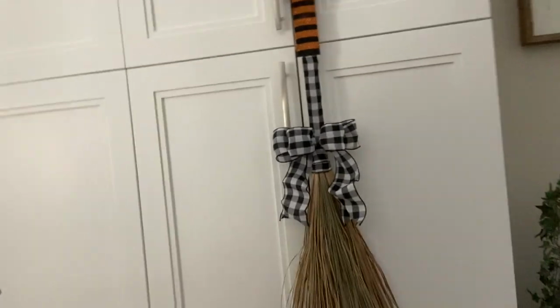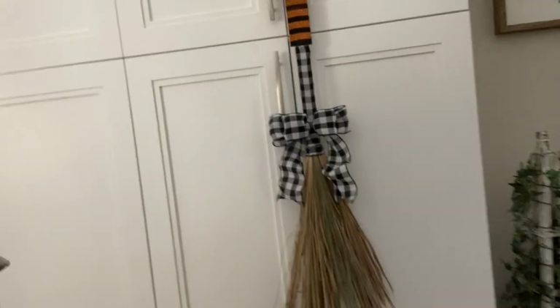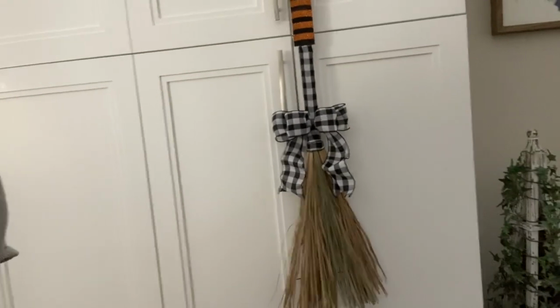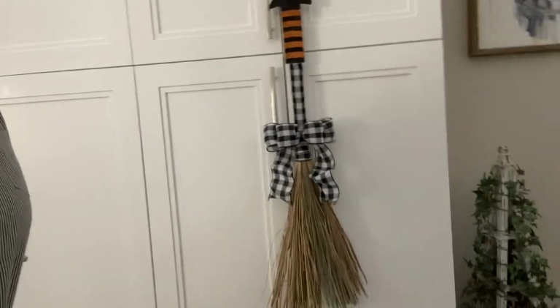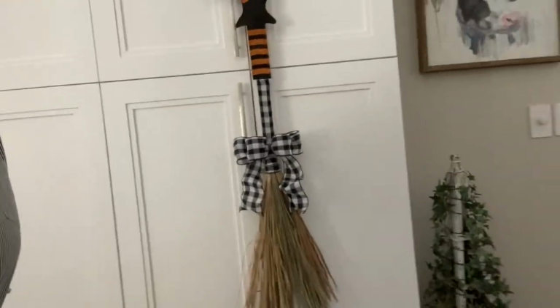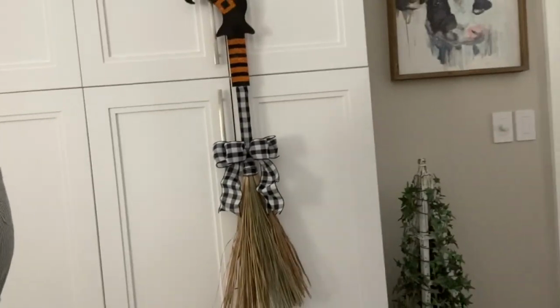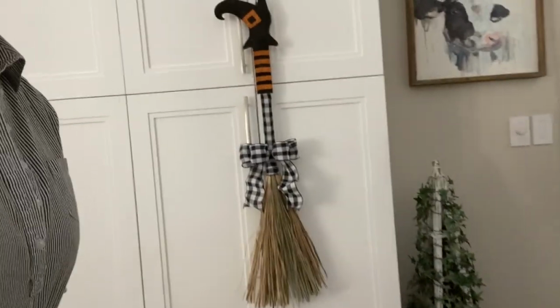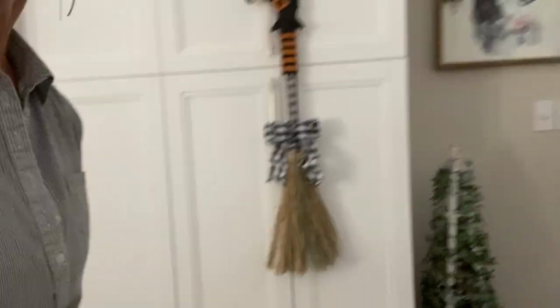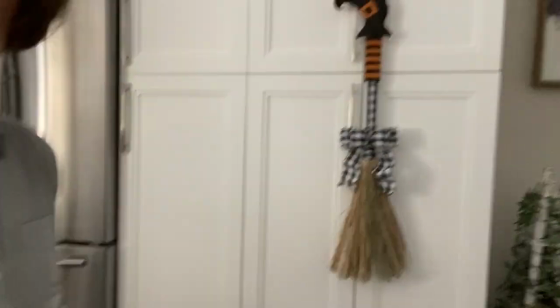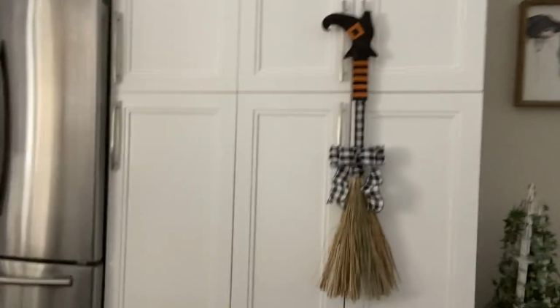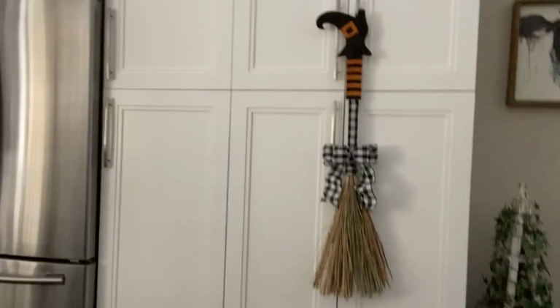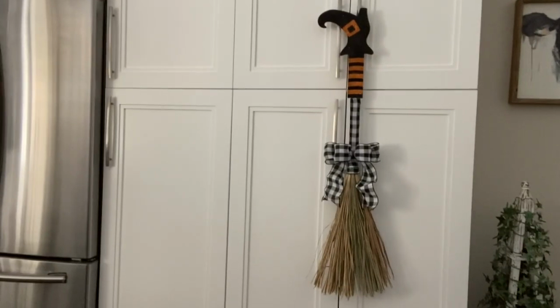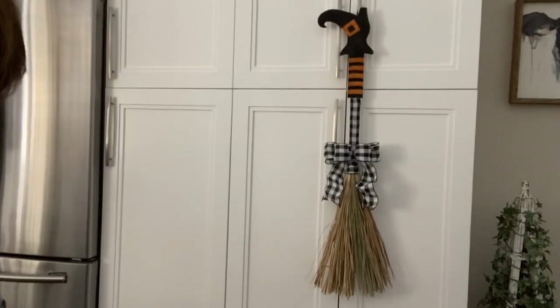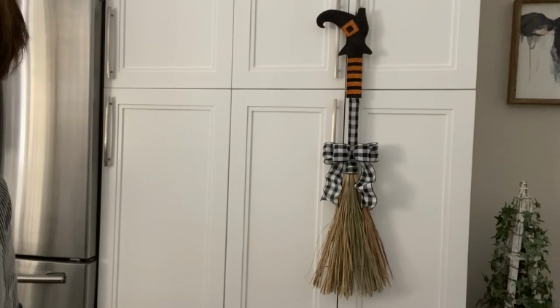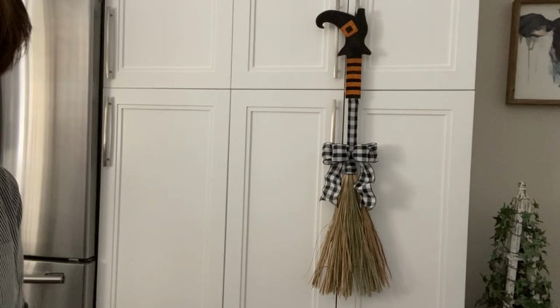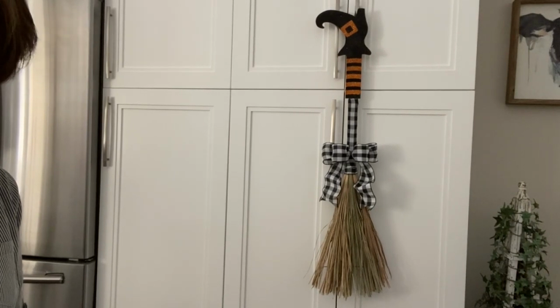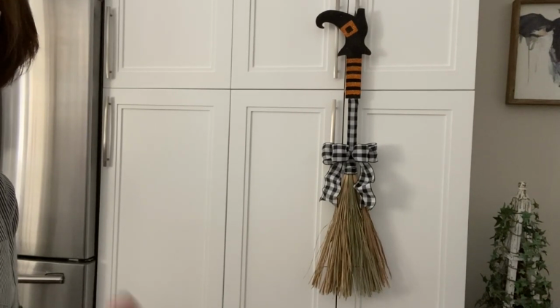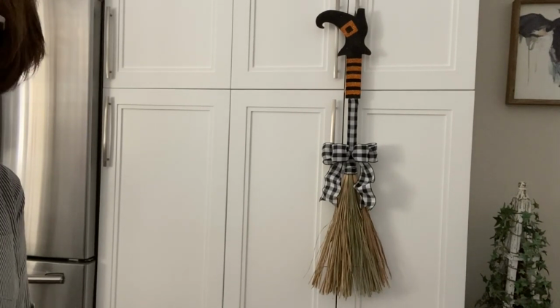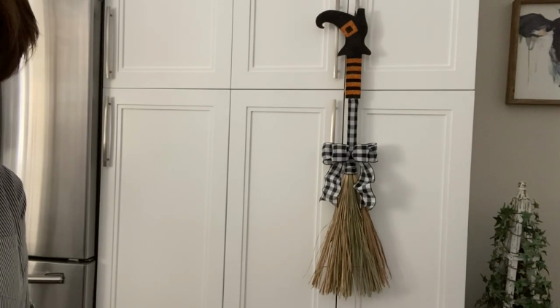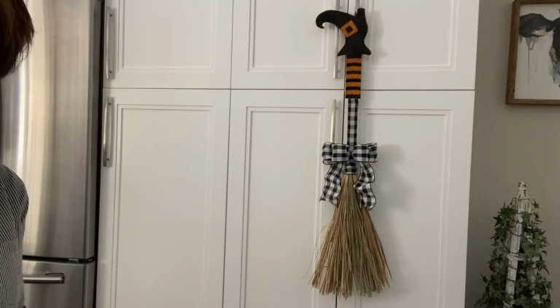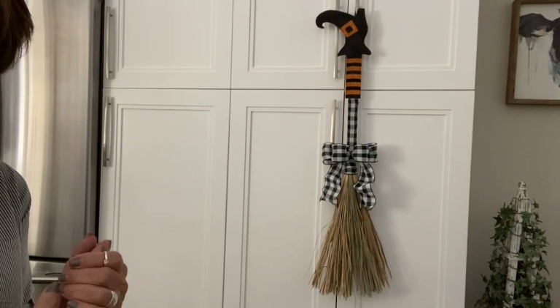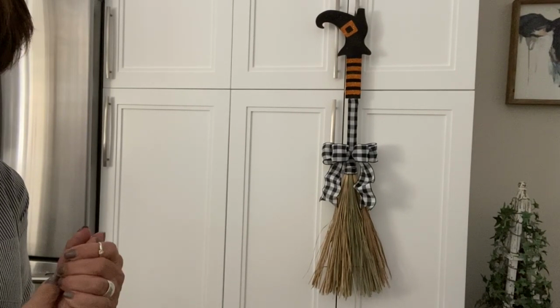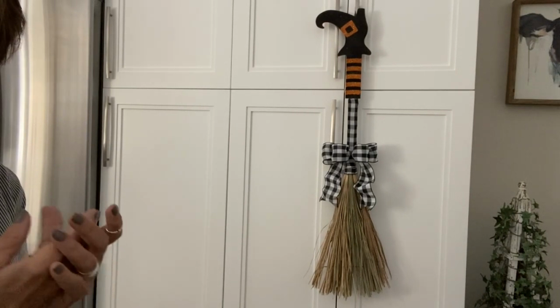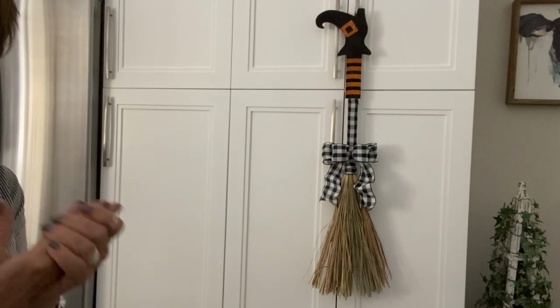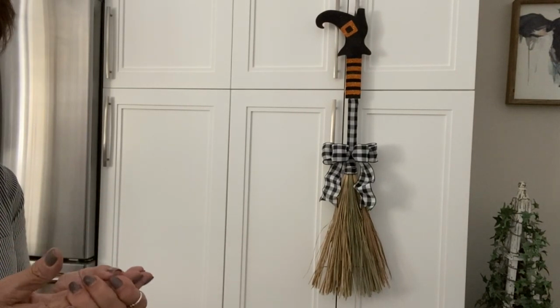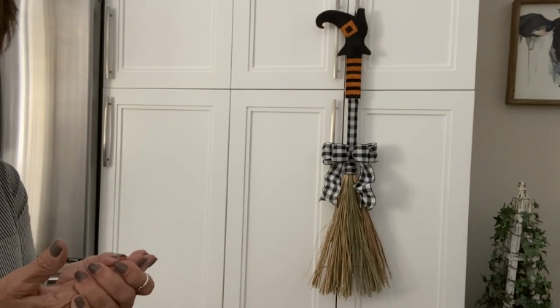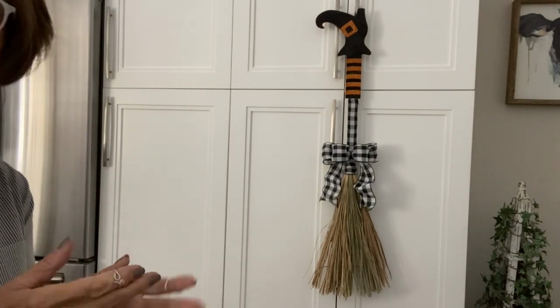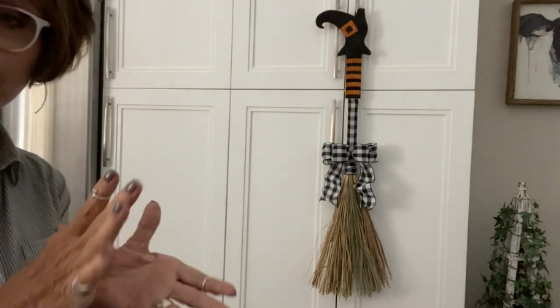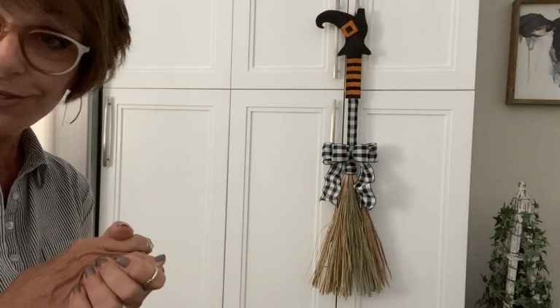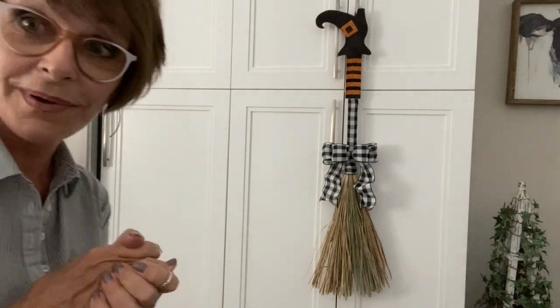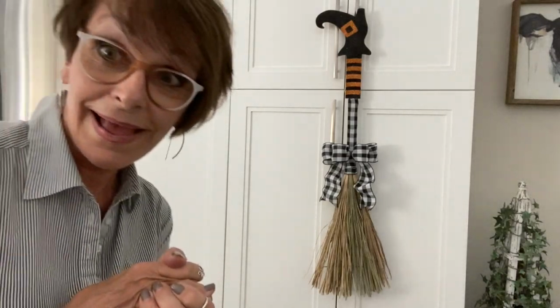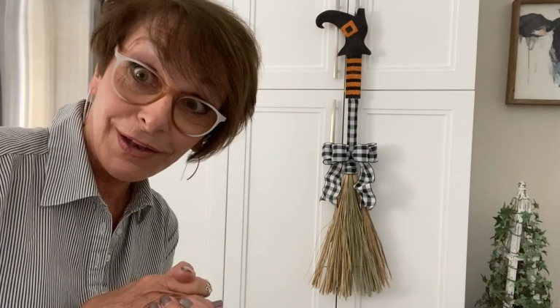Backing up and letting you see what it looks like hung up, I think it came out whimsical and cute. If you think so too, give me a thumbs up, and if you haven't already subscribed, please do. Happy Halloween!